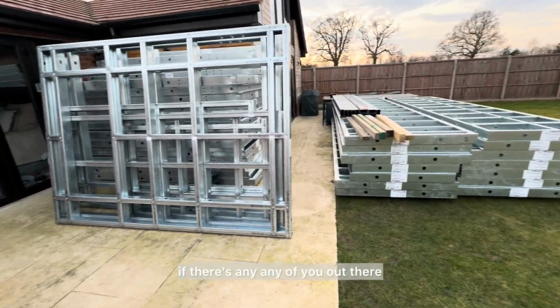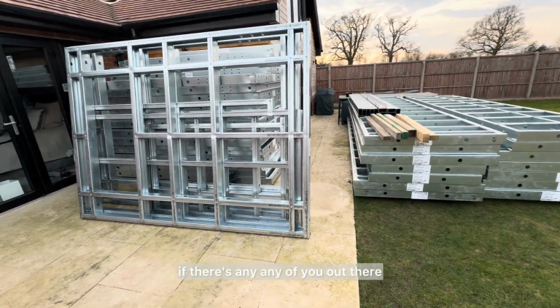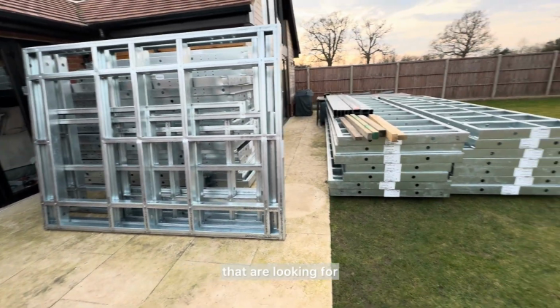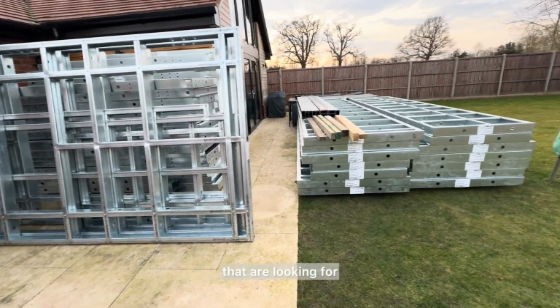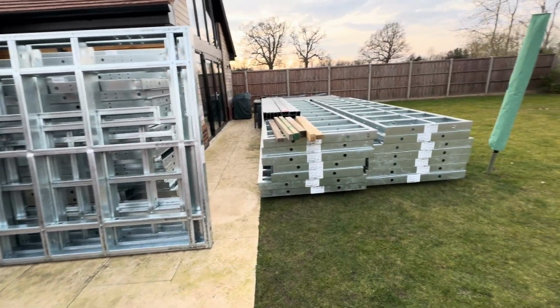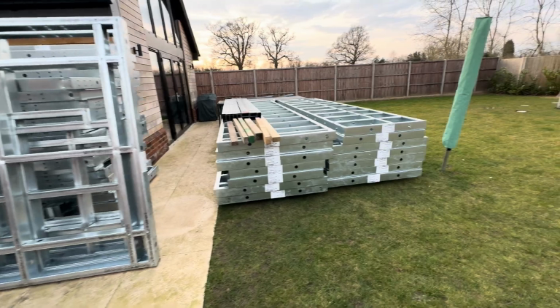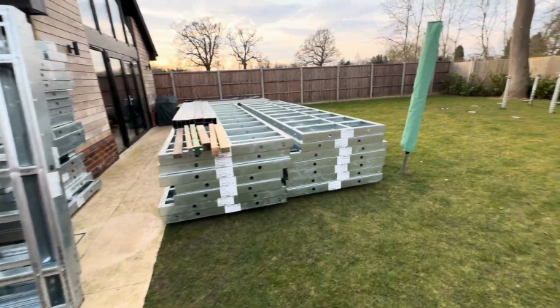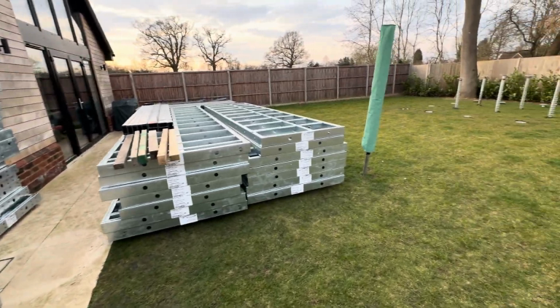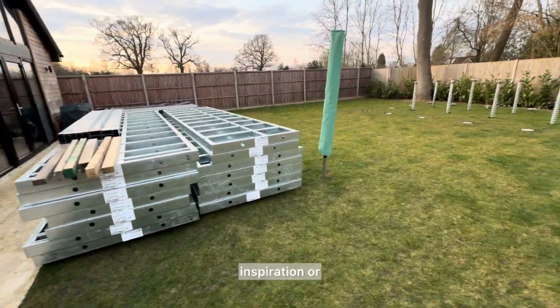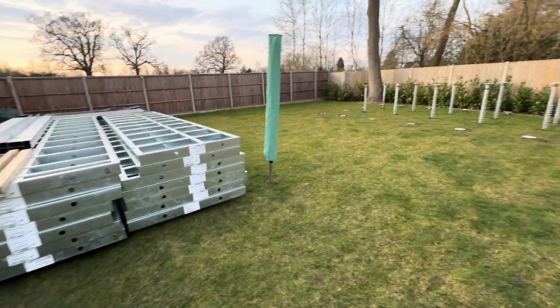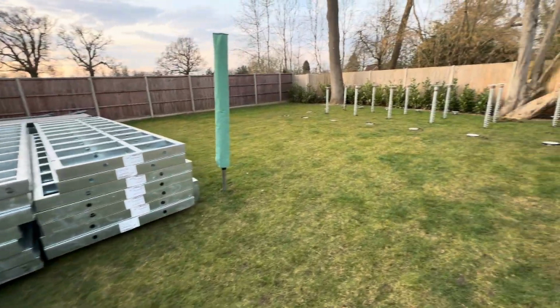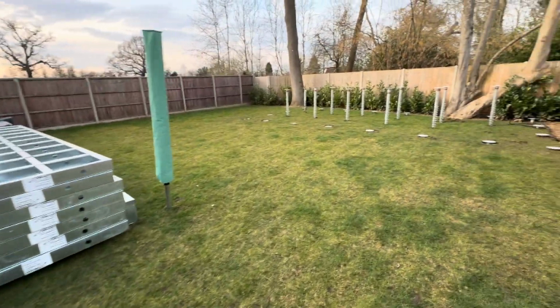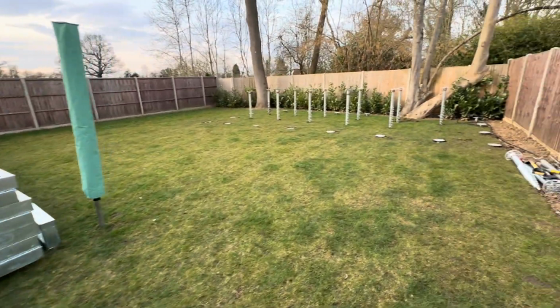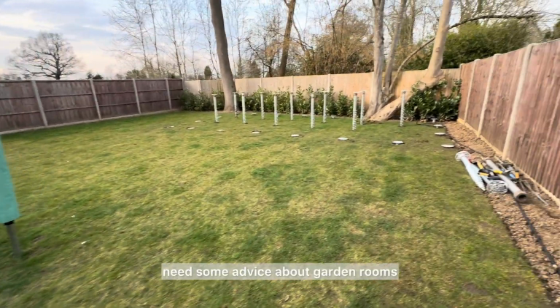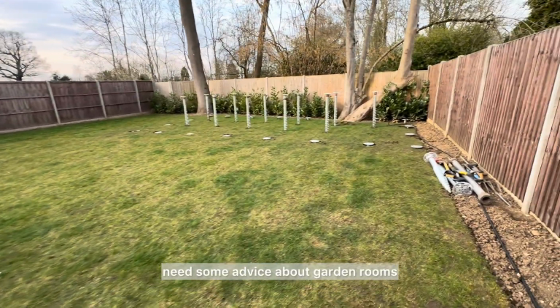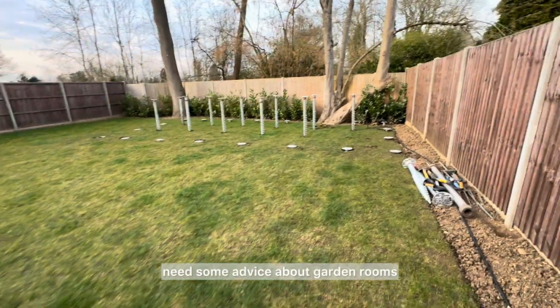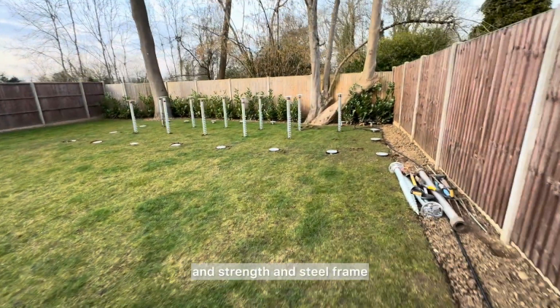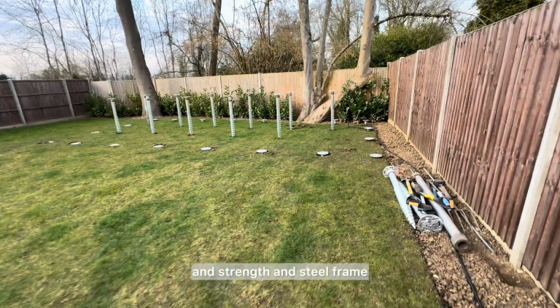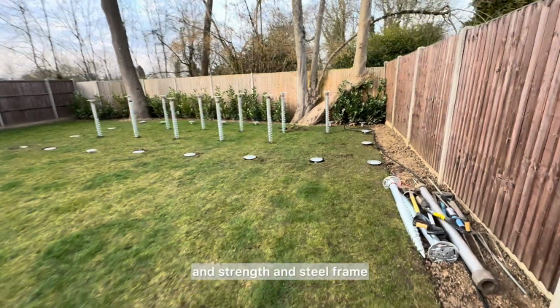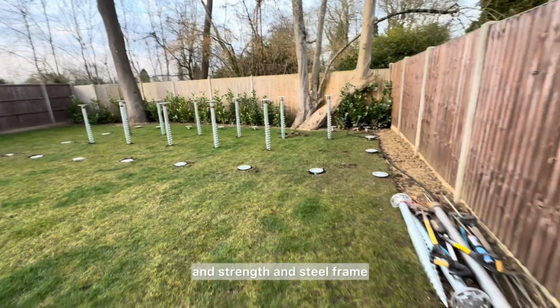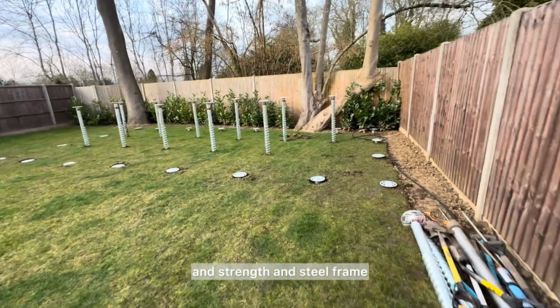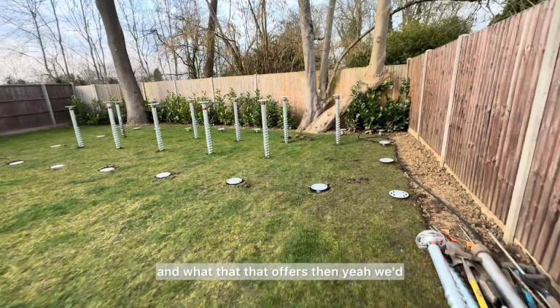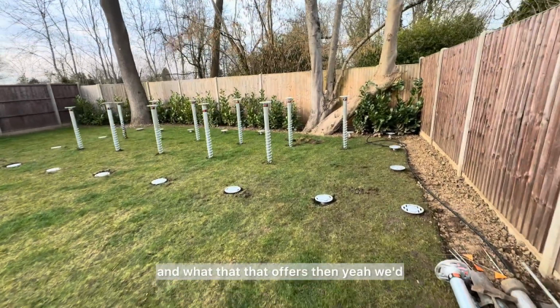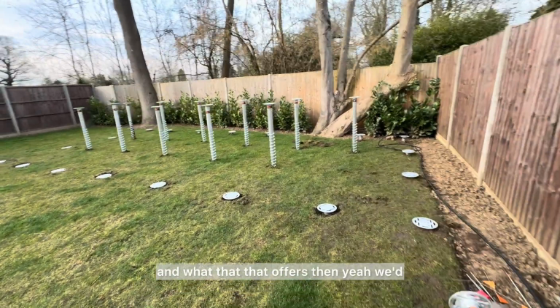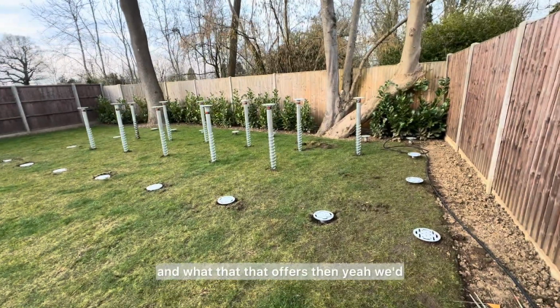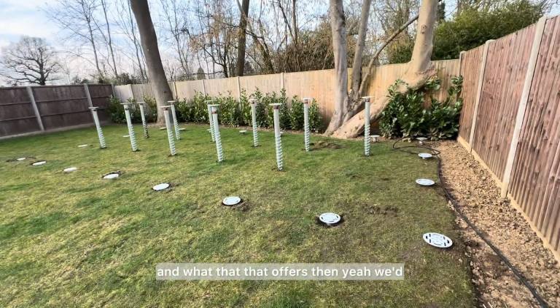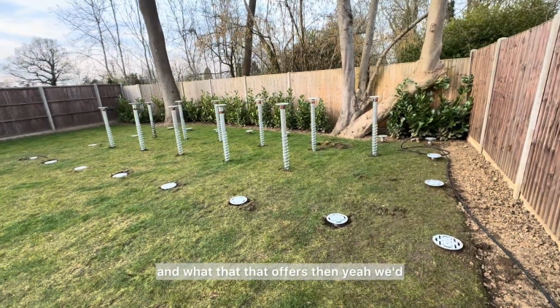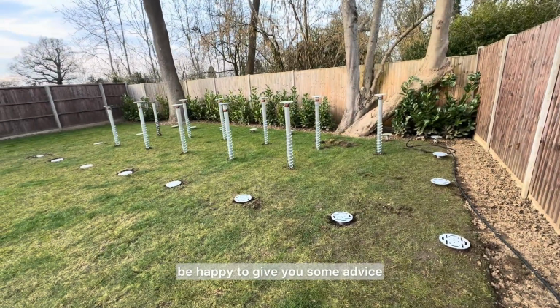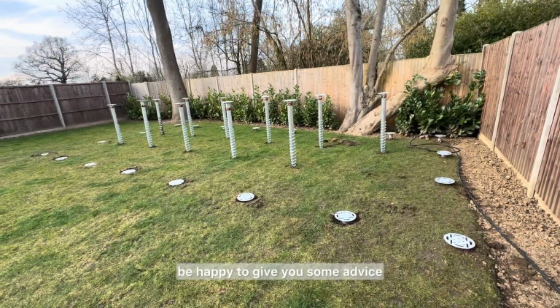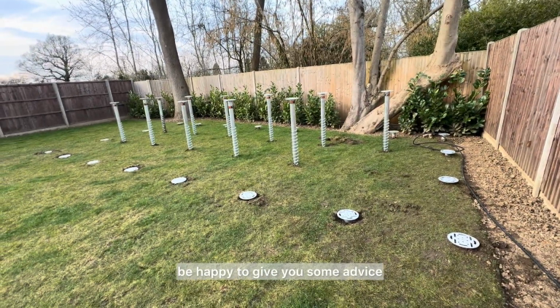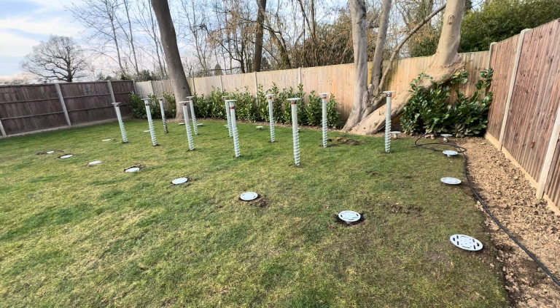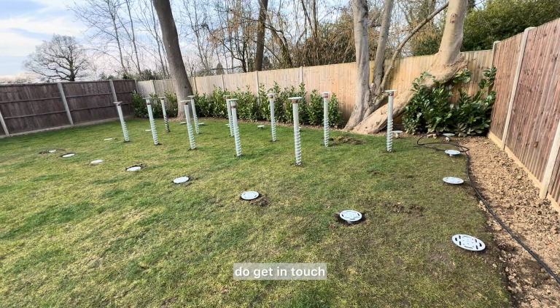If any of you out there are looking for inspiration or need some advice about garden rooms, strength, and steel frame and what that offers, we'll be happy to give you some advice — get in touch.